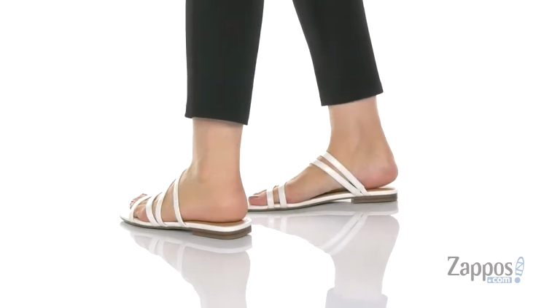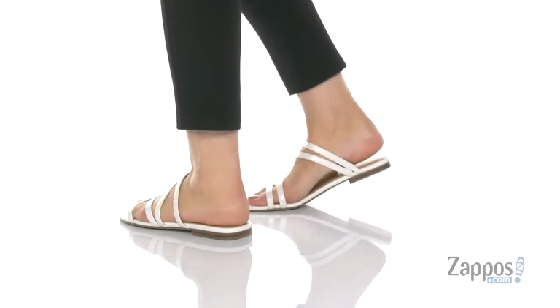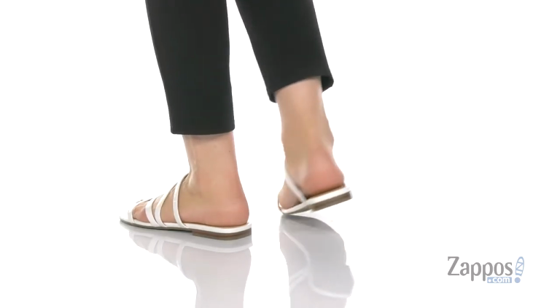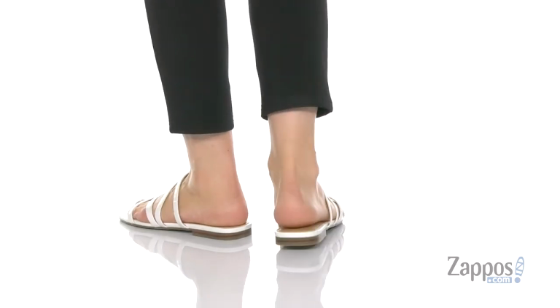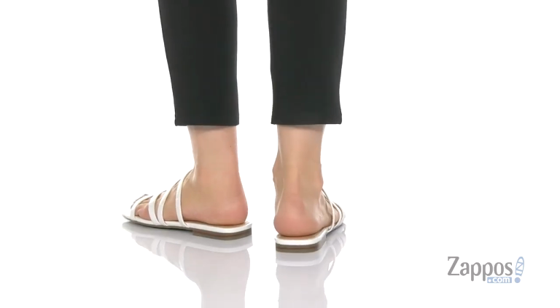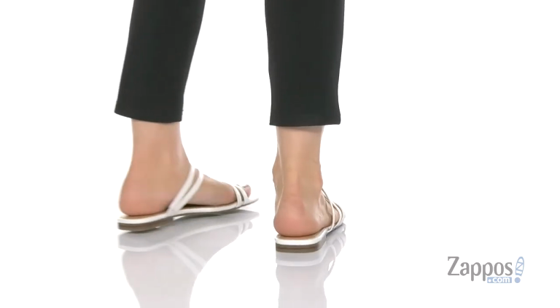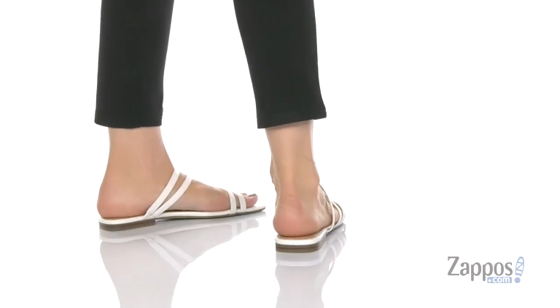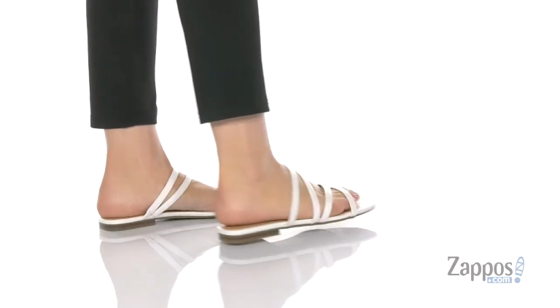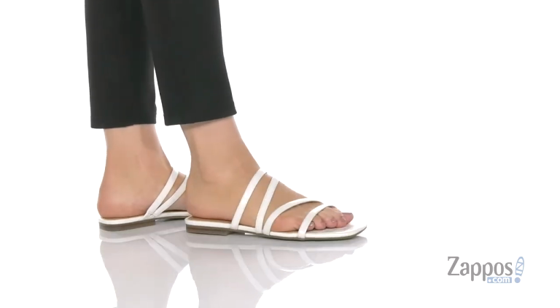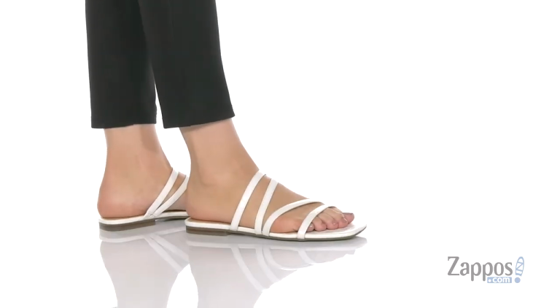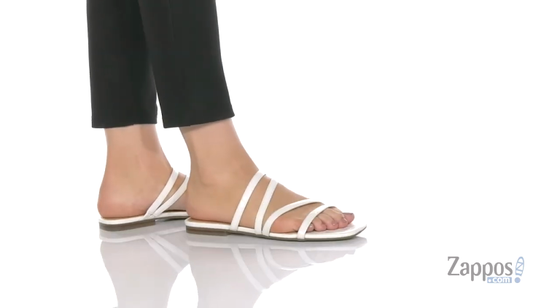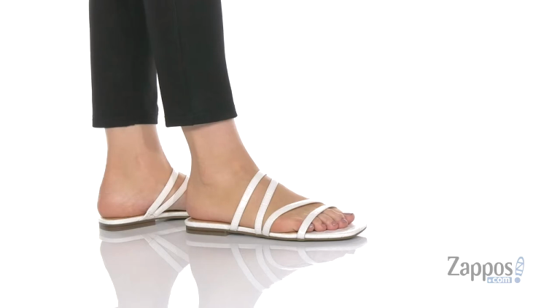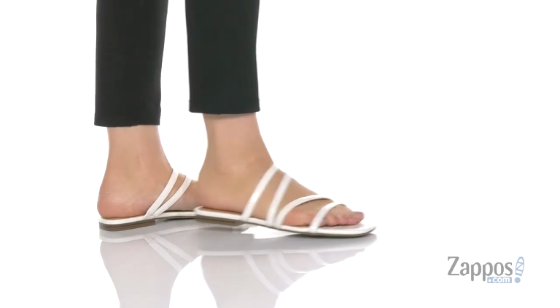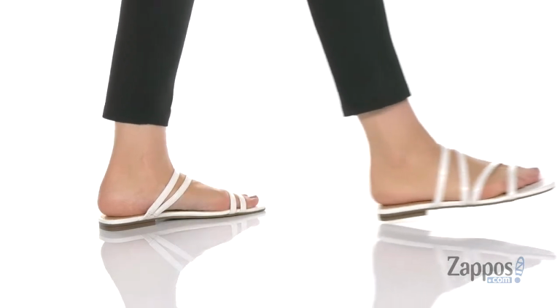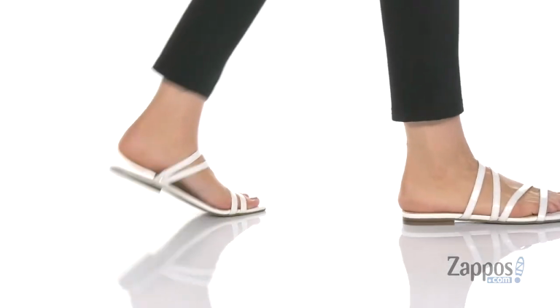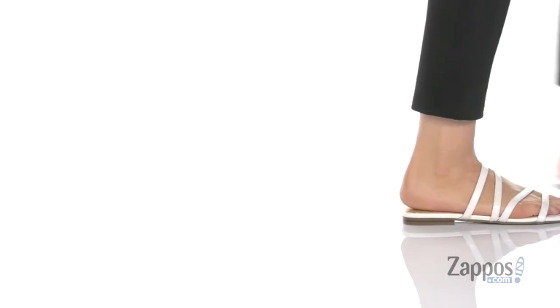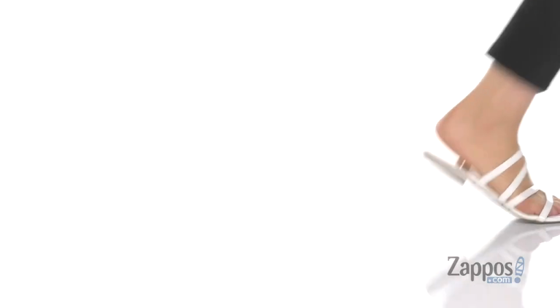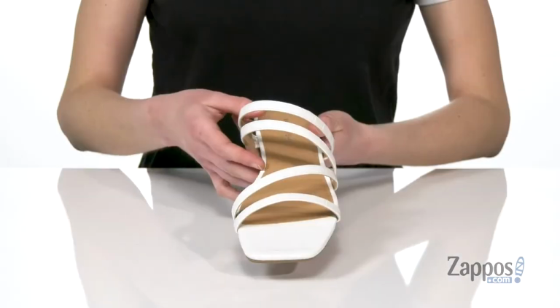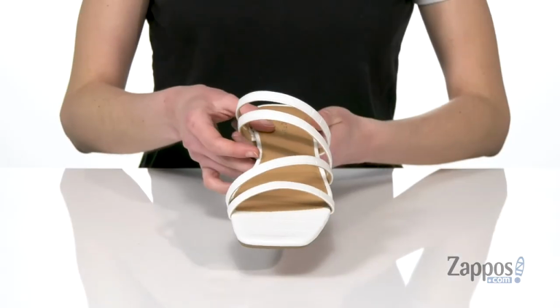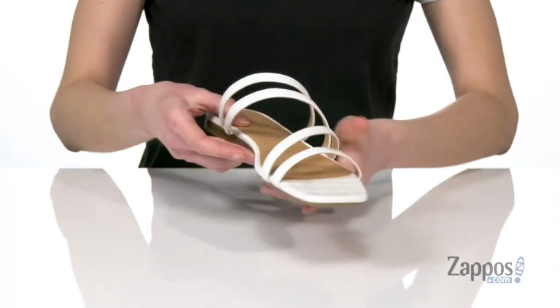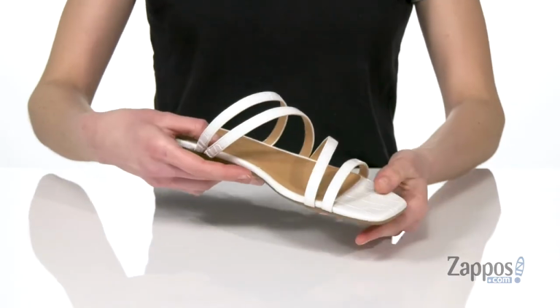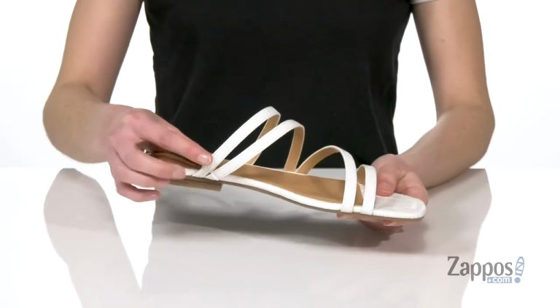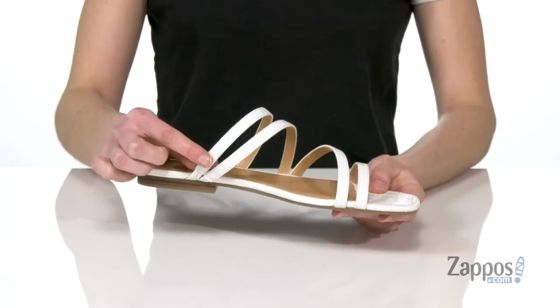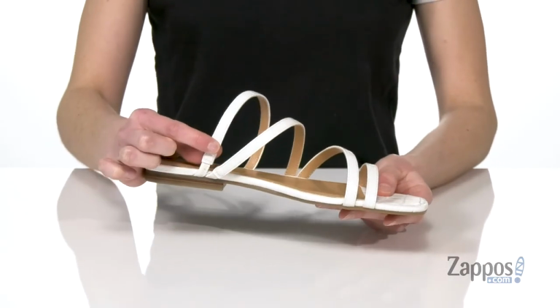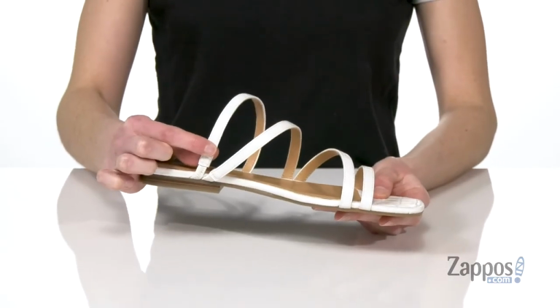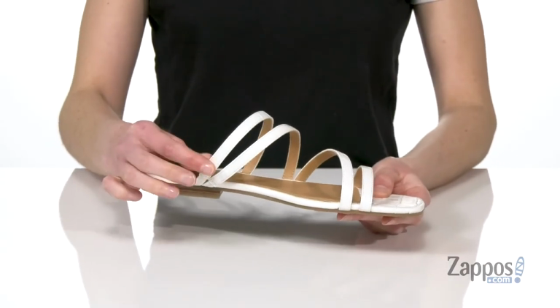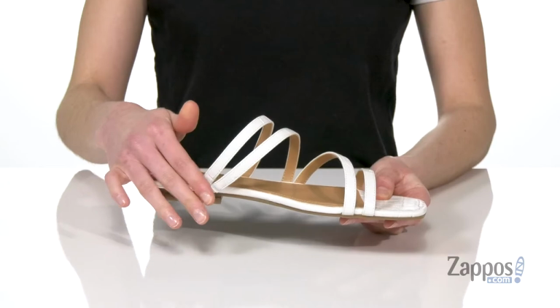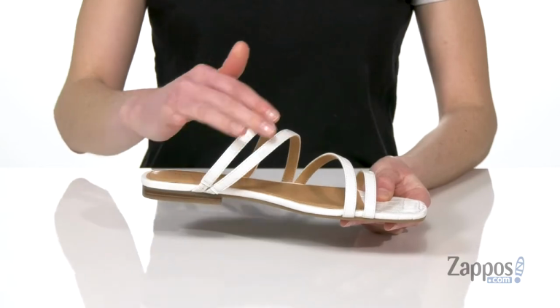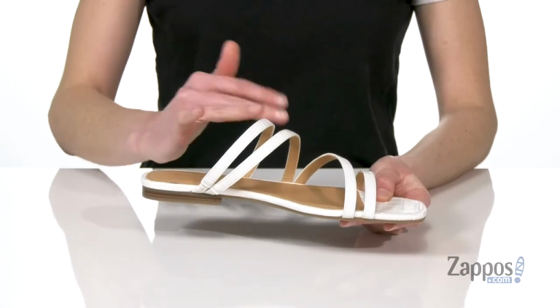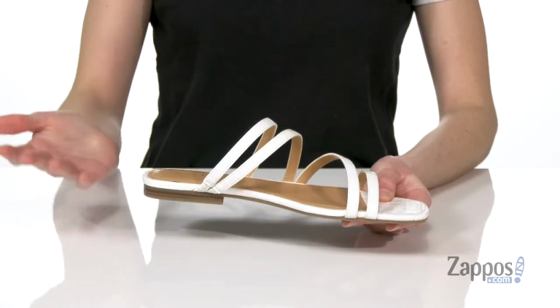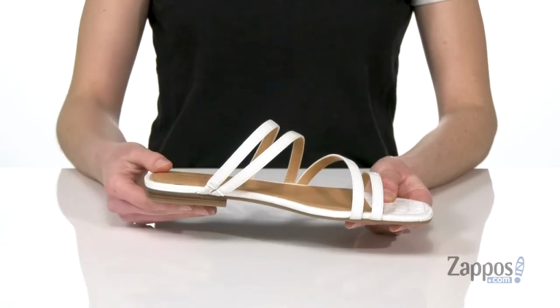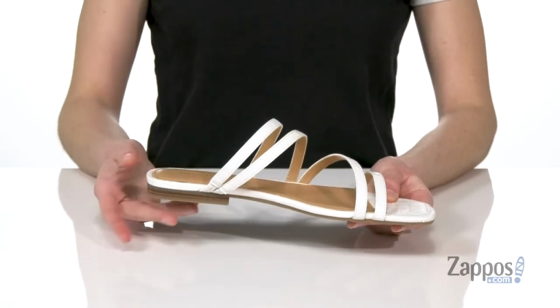this is the white with a croc embossed leather upper. That white really pops, especially this season. Strappy design up top, and these two straps have a little bit of stretch for some more room around the top of your foot.